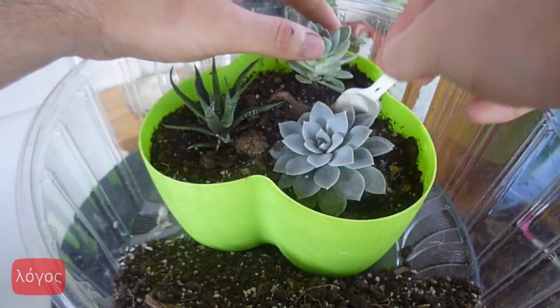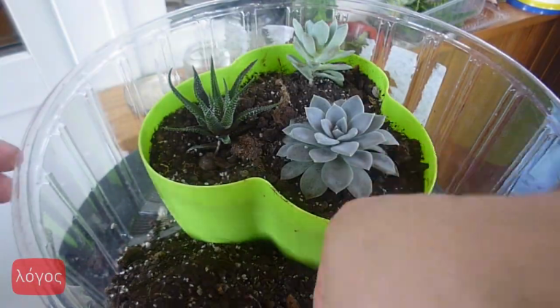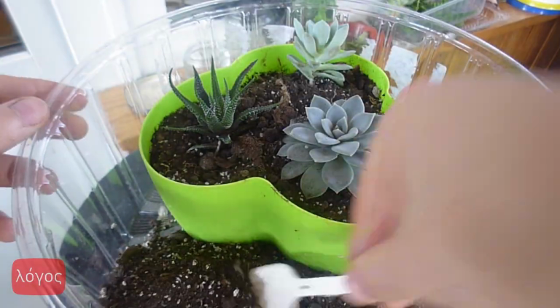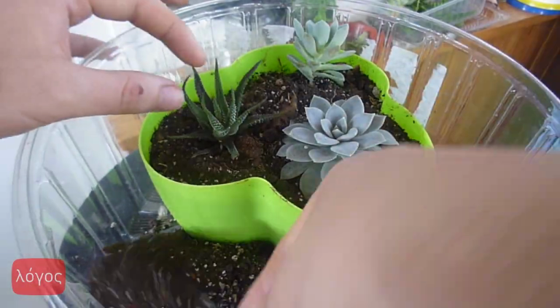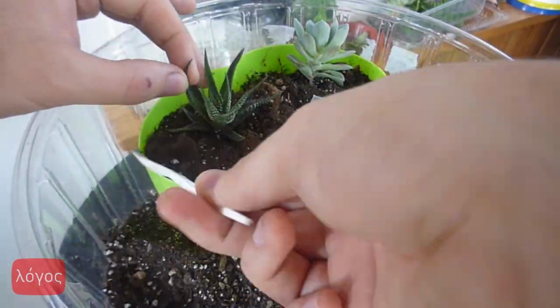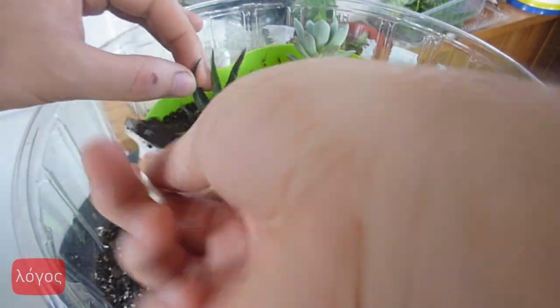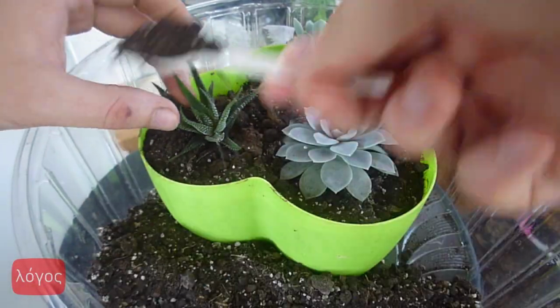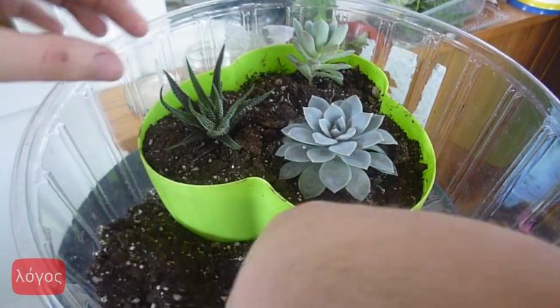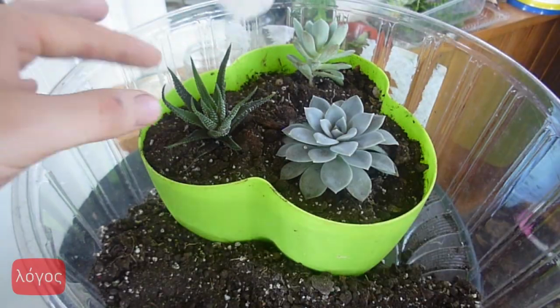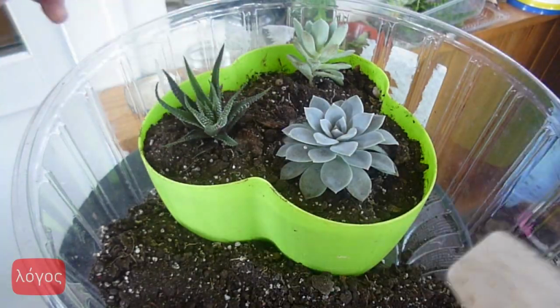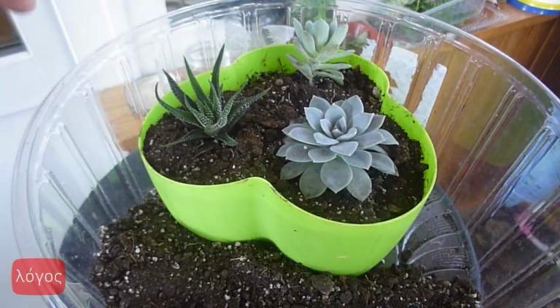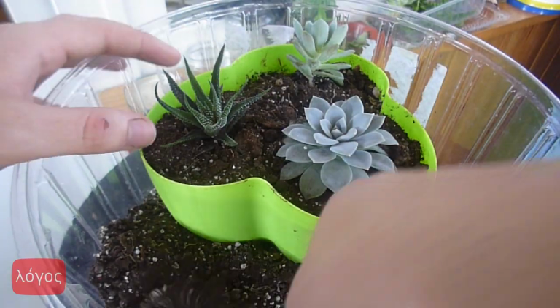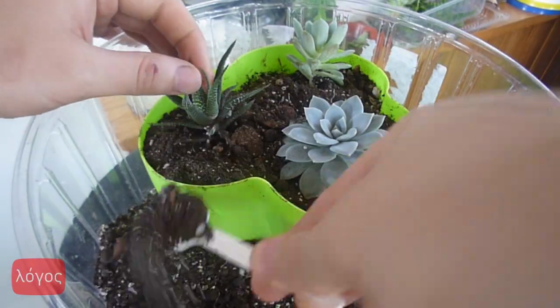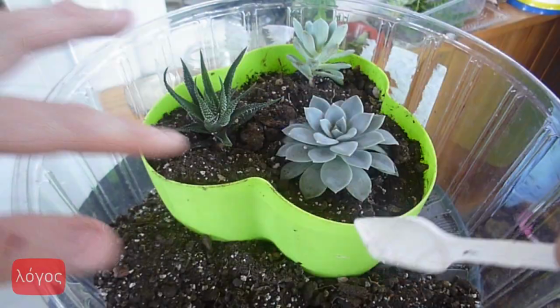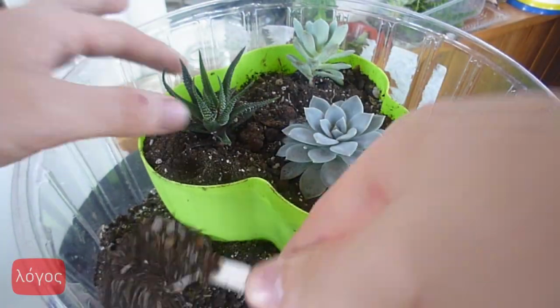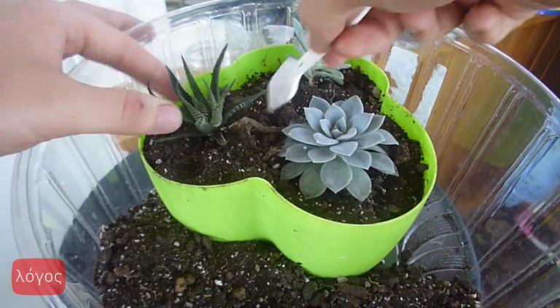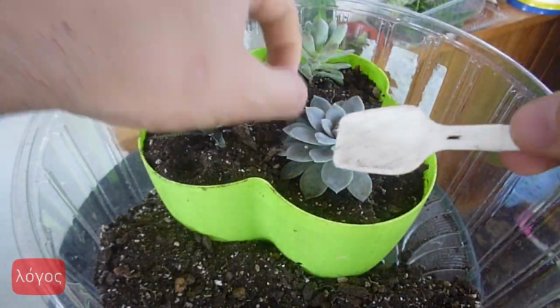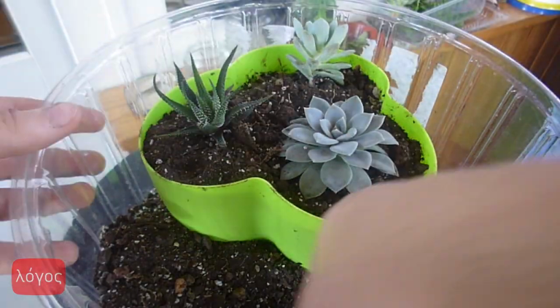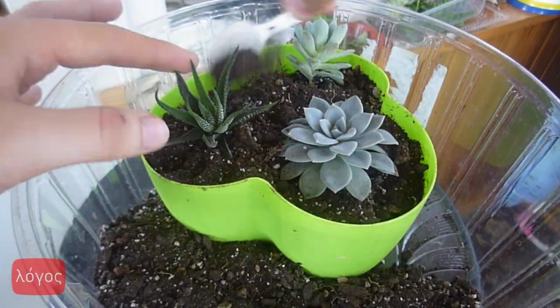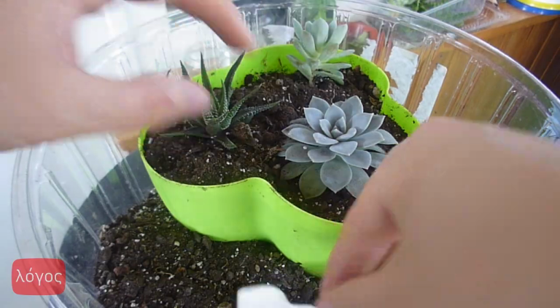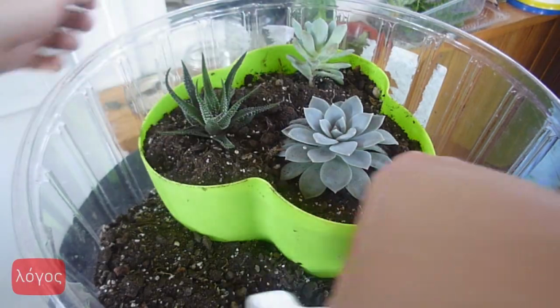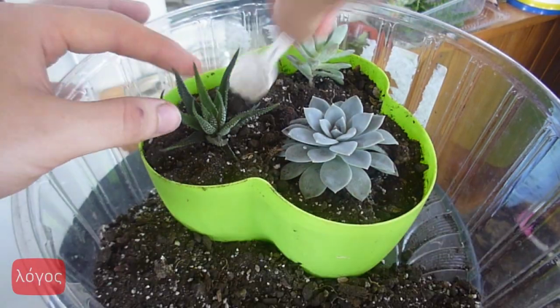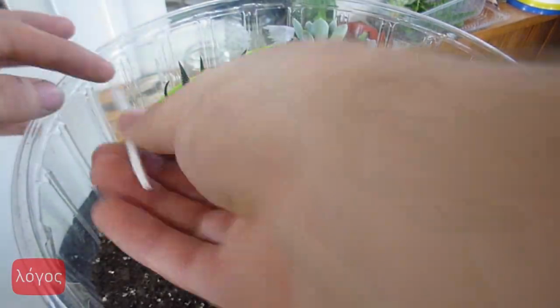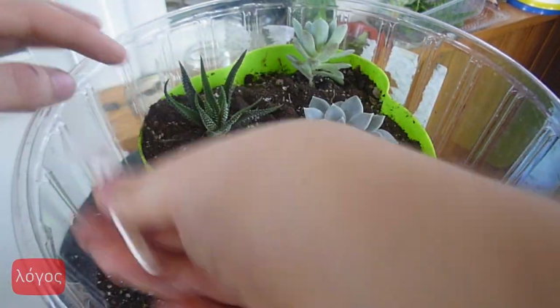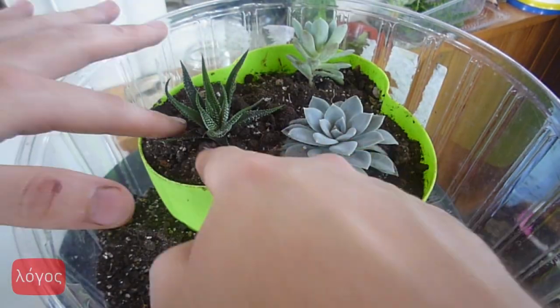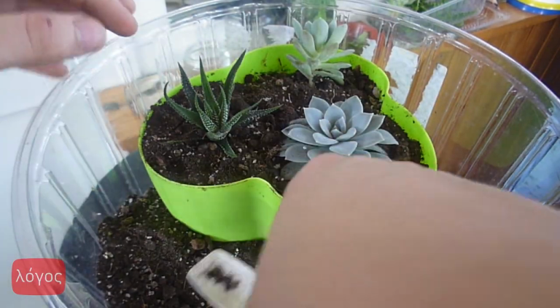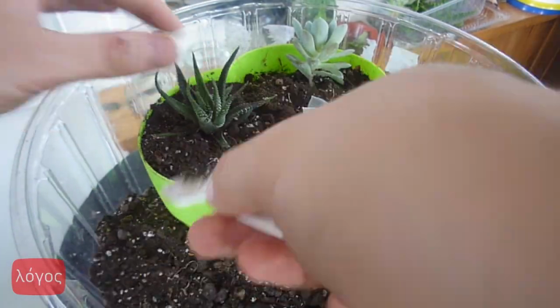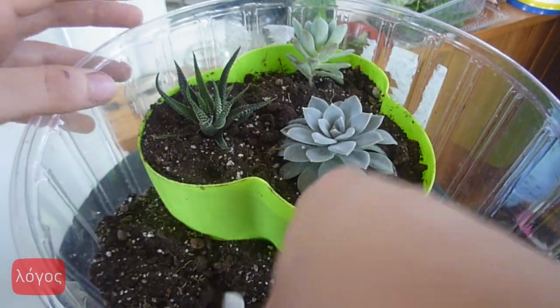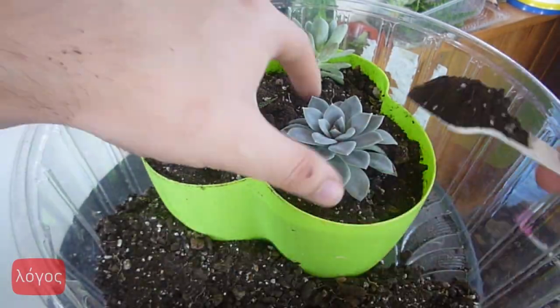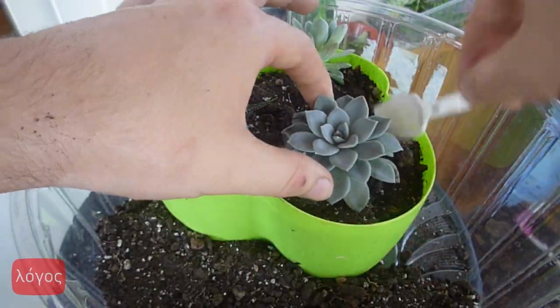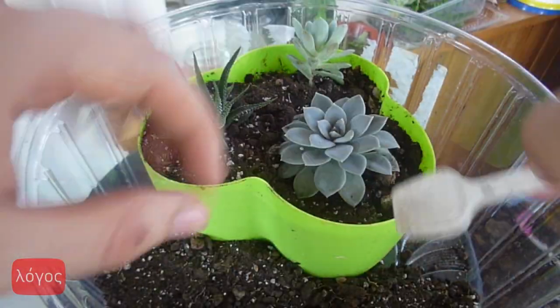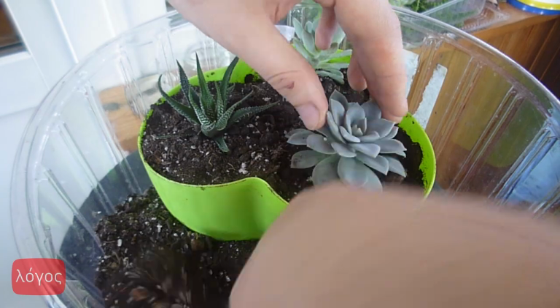Now you know that when you plant different species of succulents or other plants in one pot, you need to match them by their light and watering requirements. And you need to pay attention to water drainage.